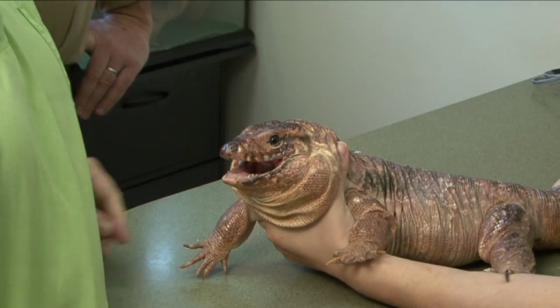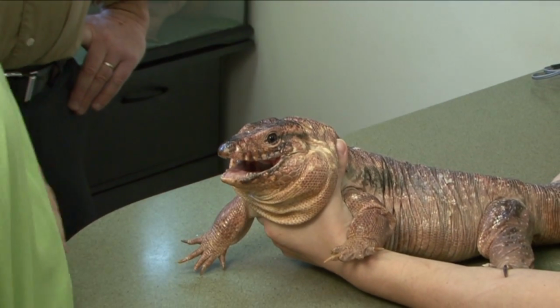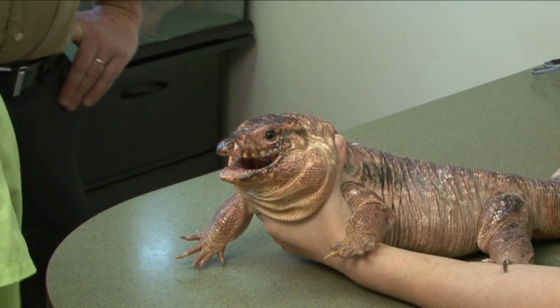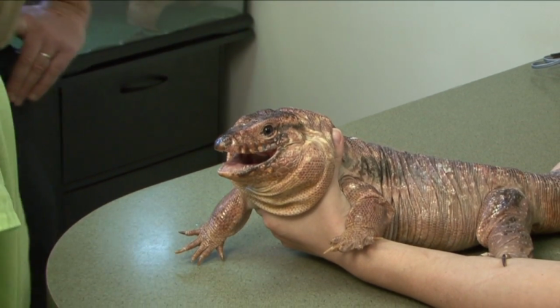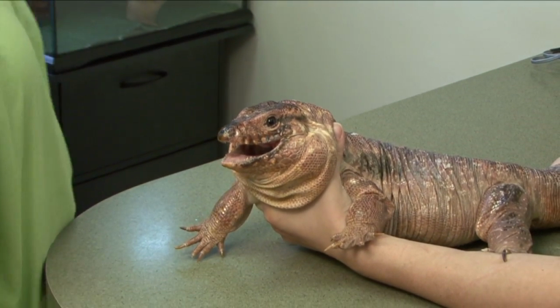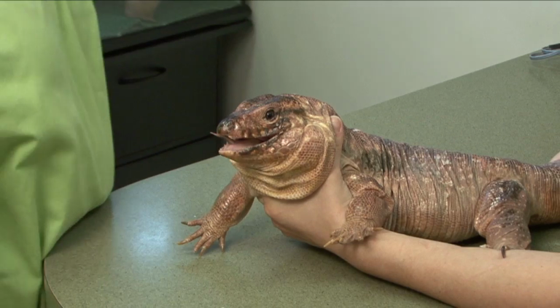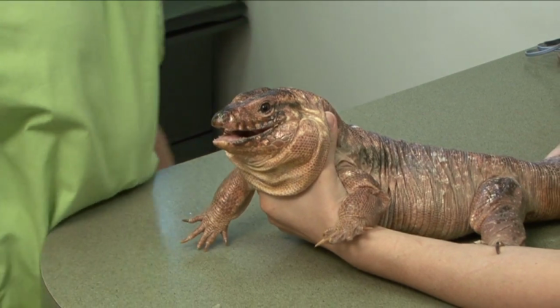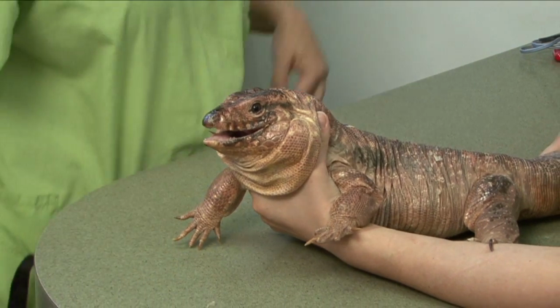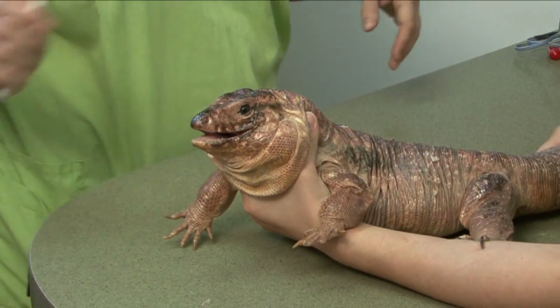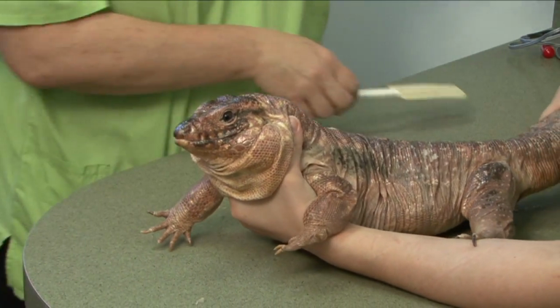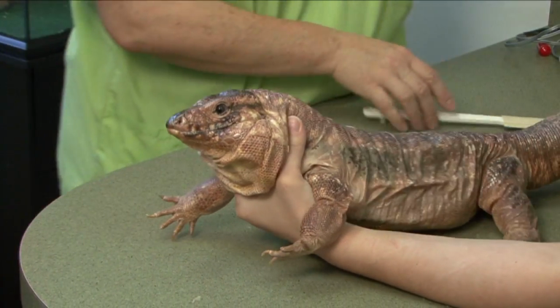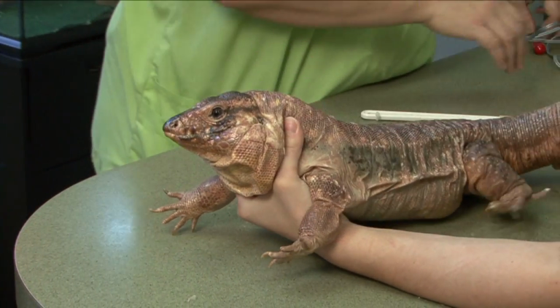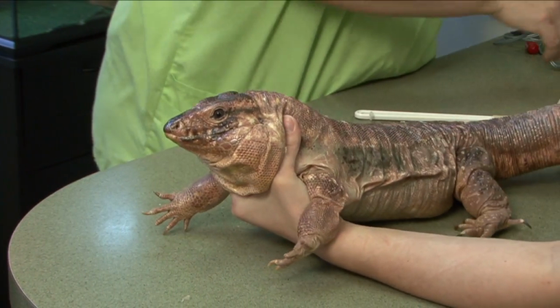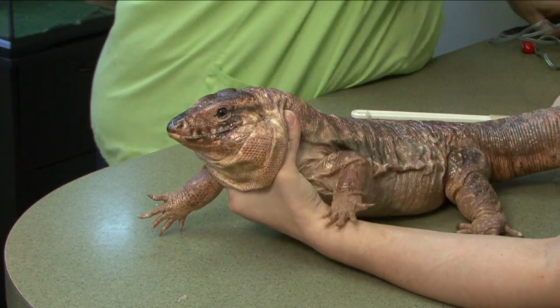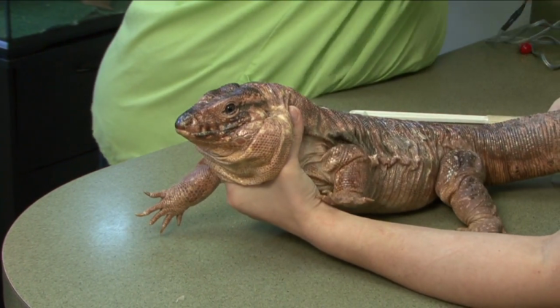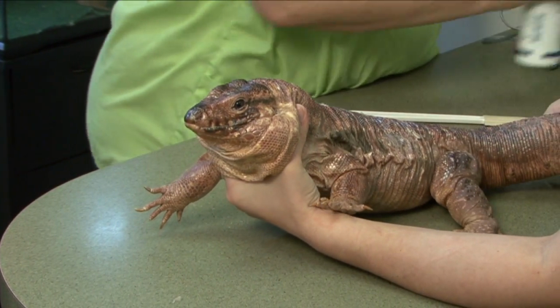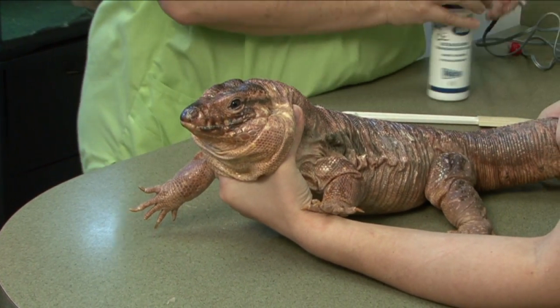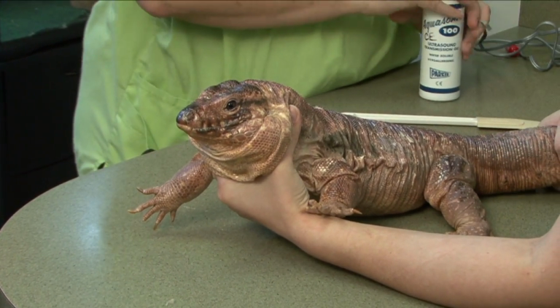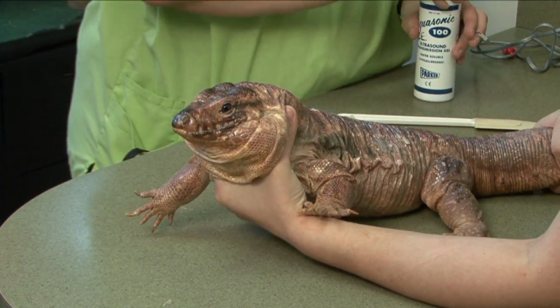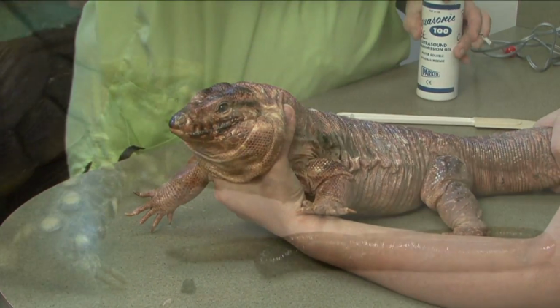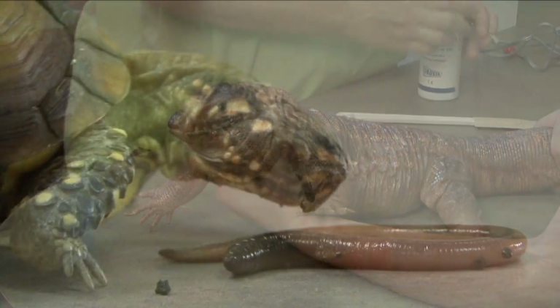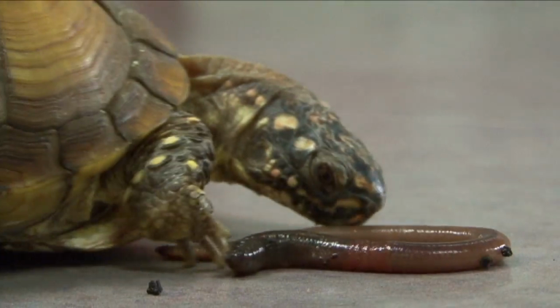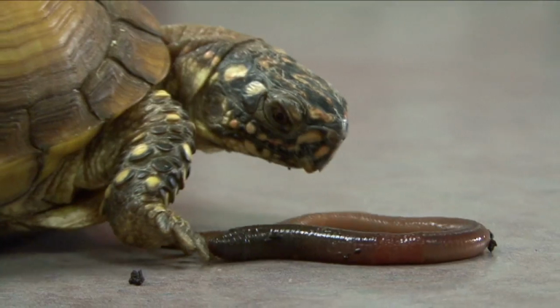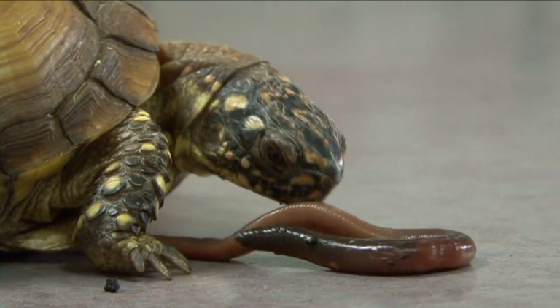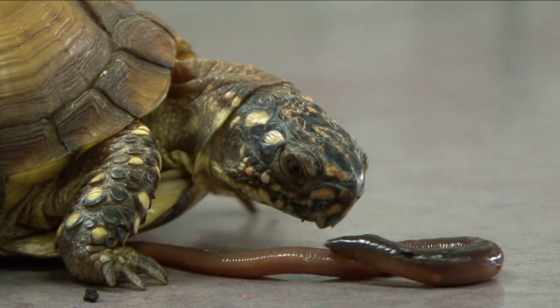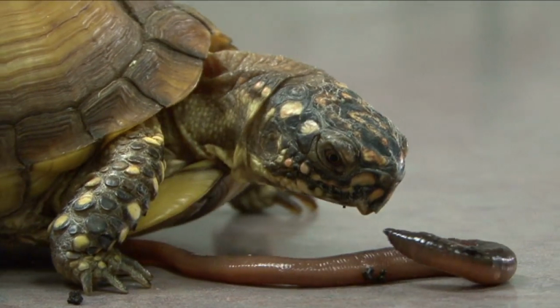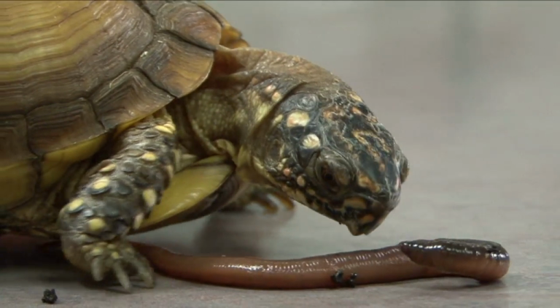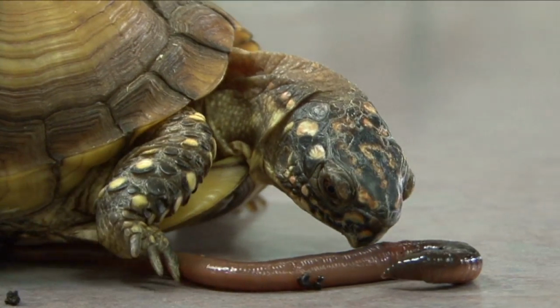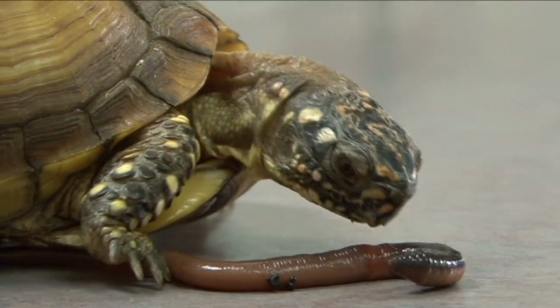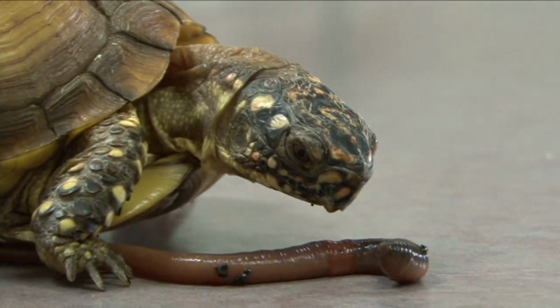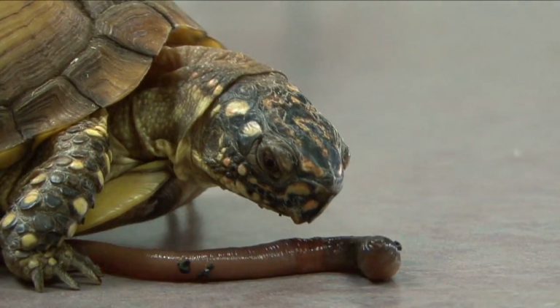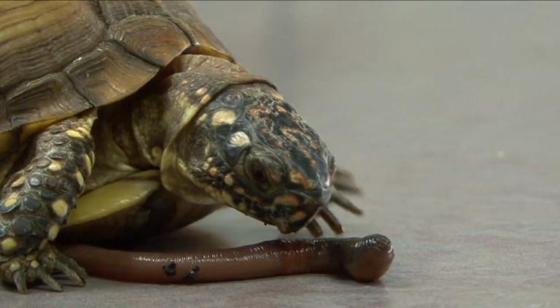Amphibians and reptiles have very different diets, too. Some don't have to eat daily, but may require live prey. Depending on your pet, it may eat plants, insects, worms, or meat.